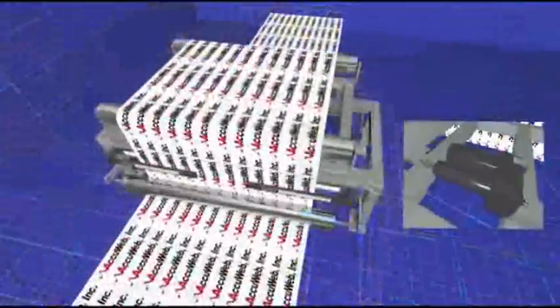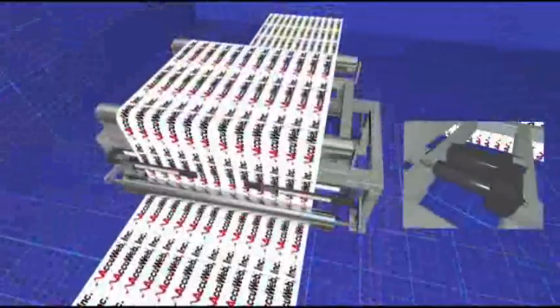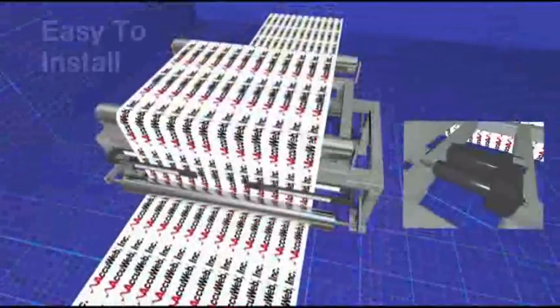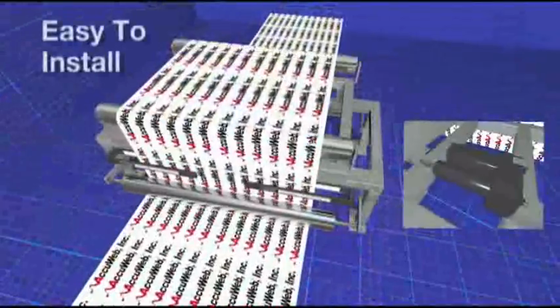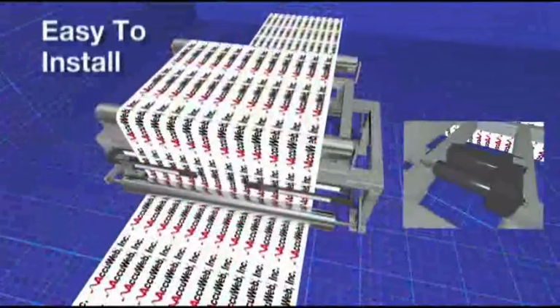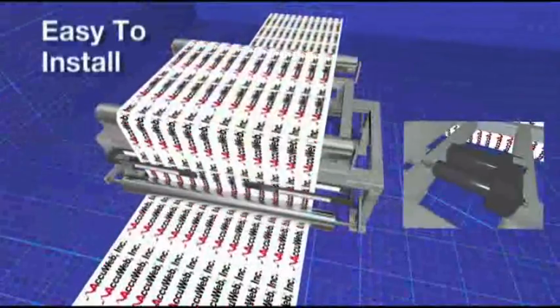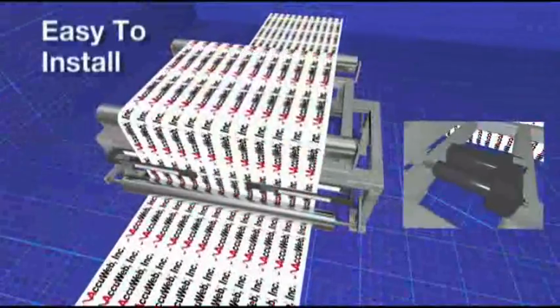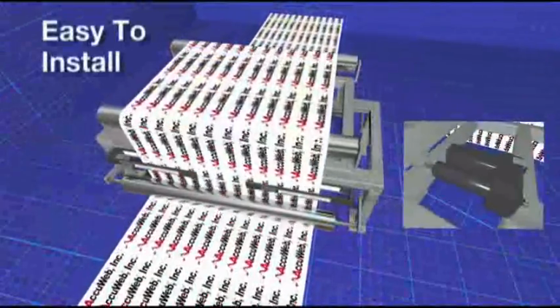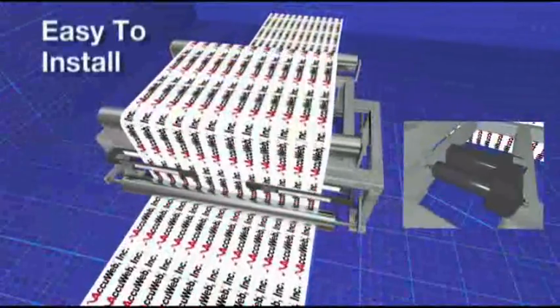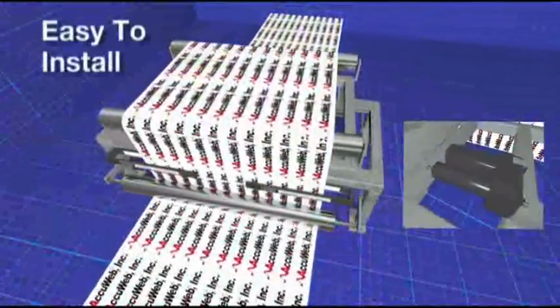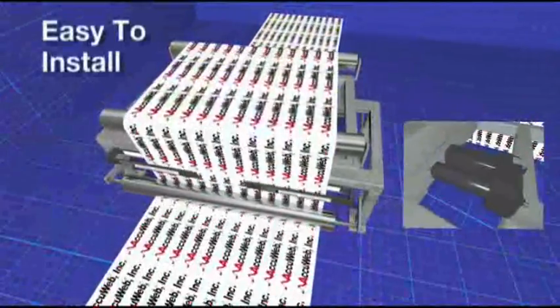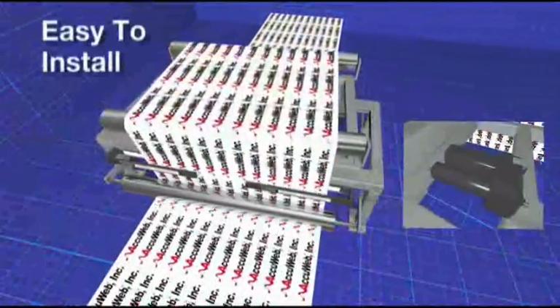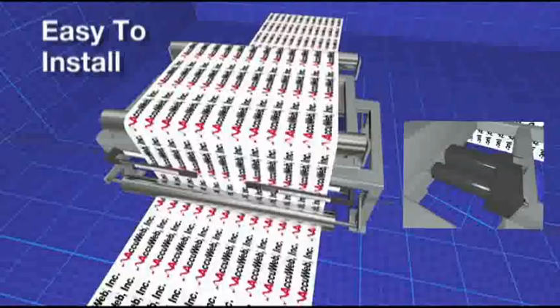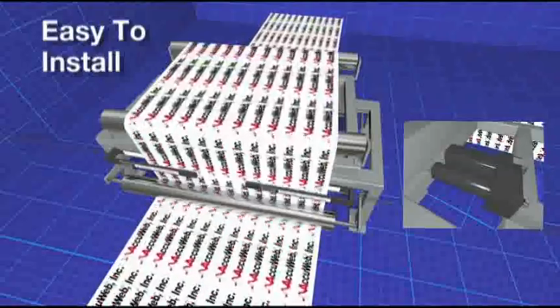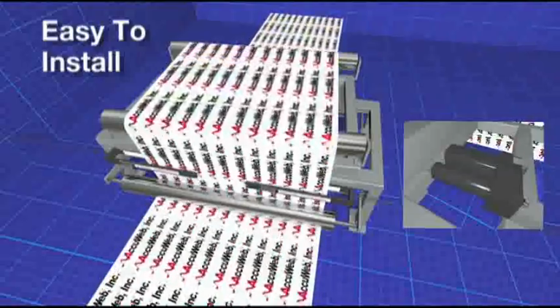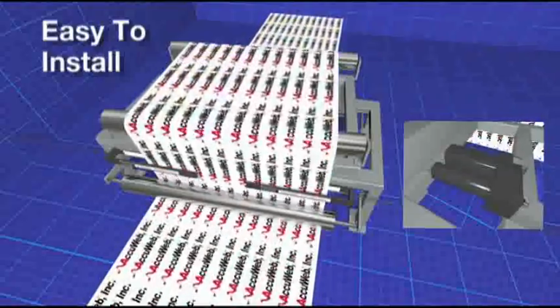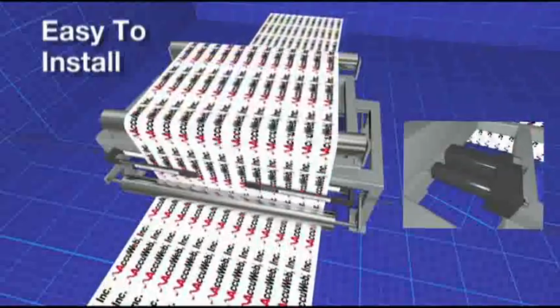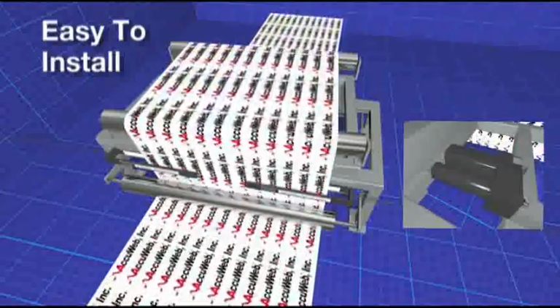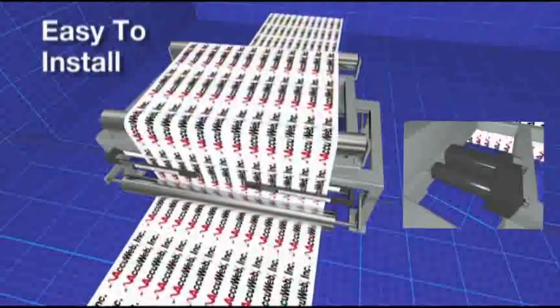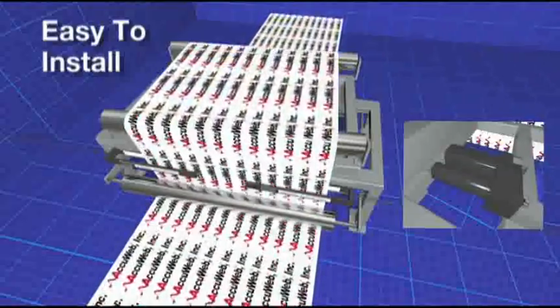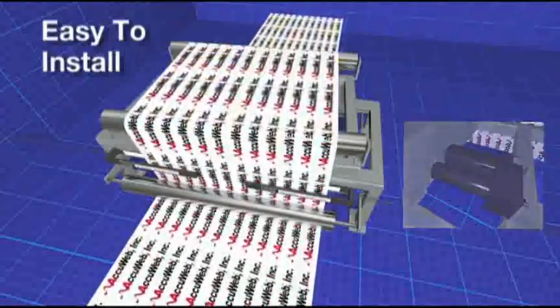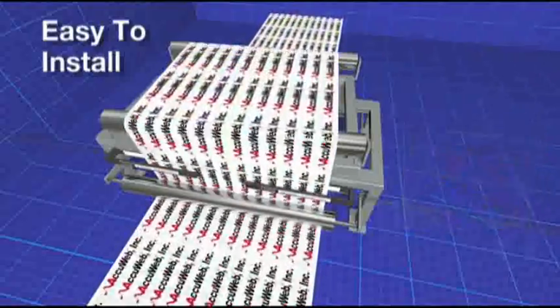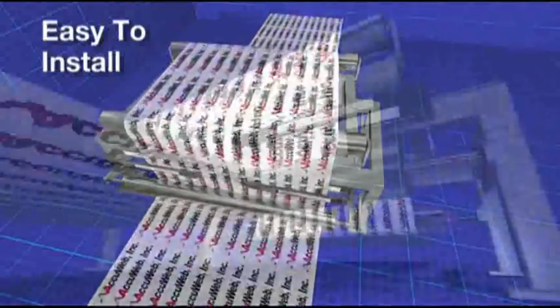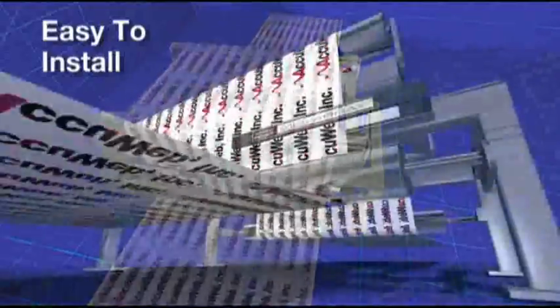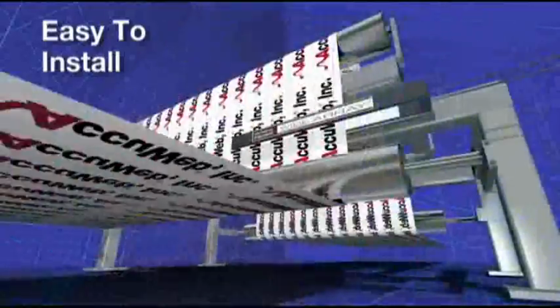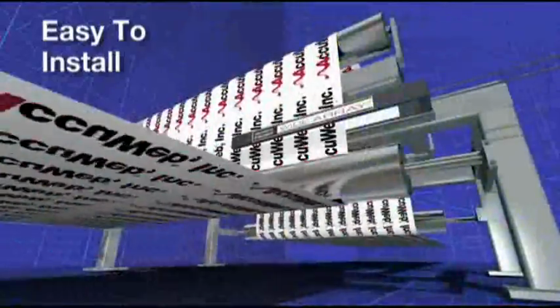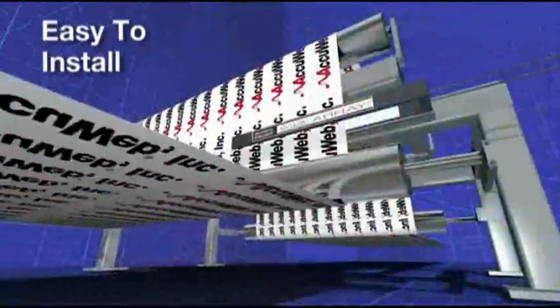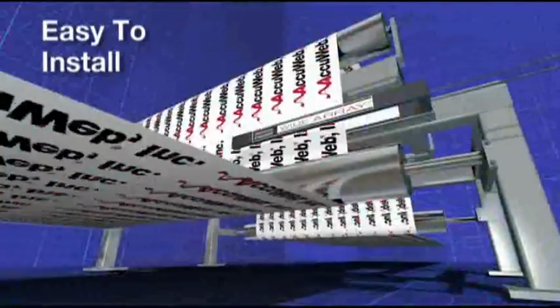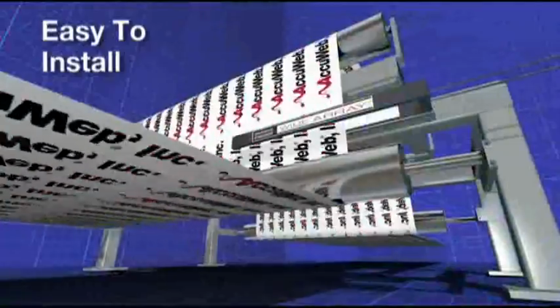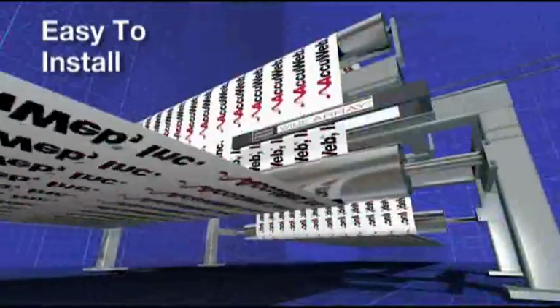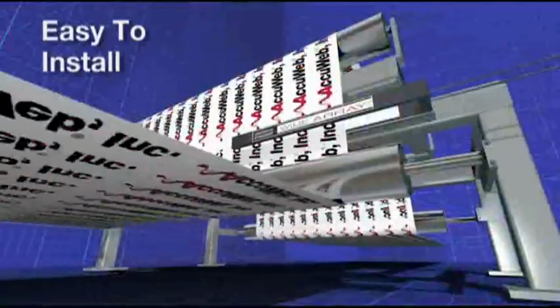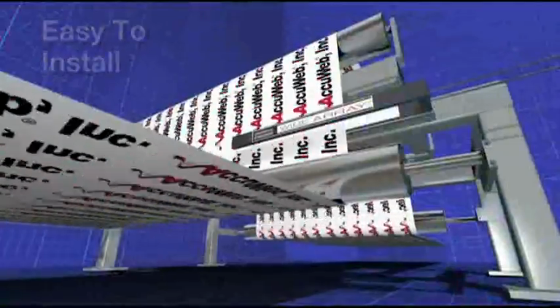Installation is simple and straightforward, even for retrofits. The system has only two cables and does not require additional mechanisms, additional controllers, or complex positioning.